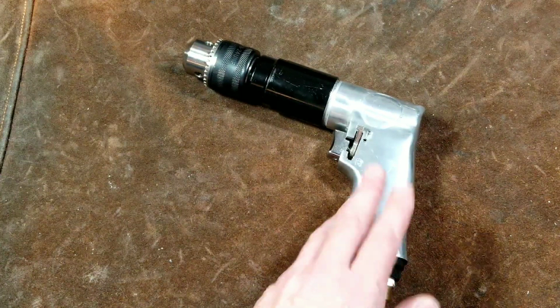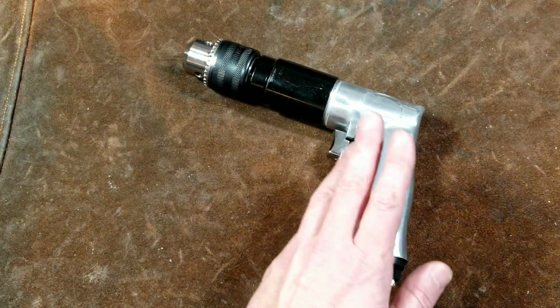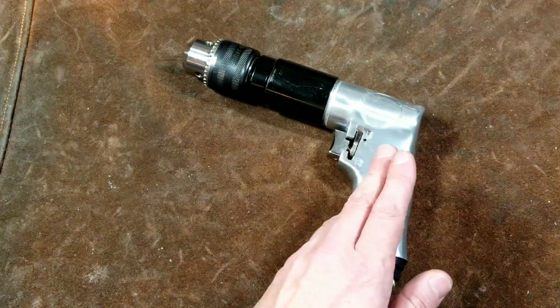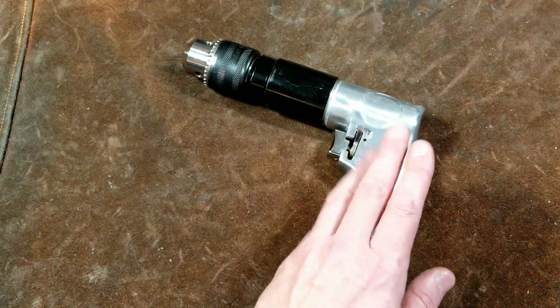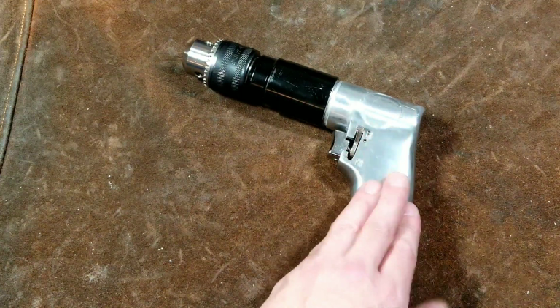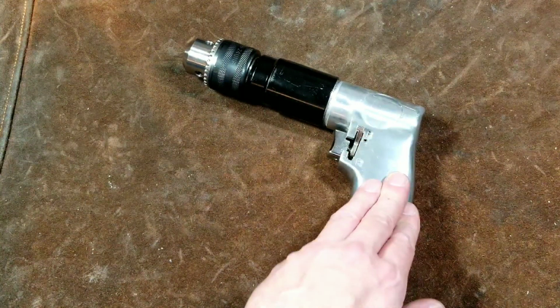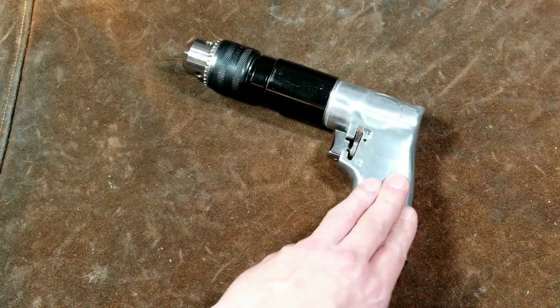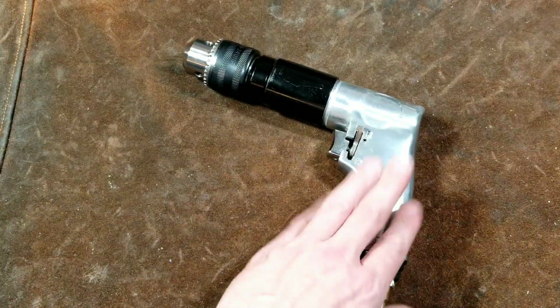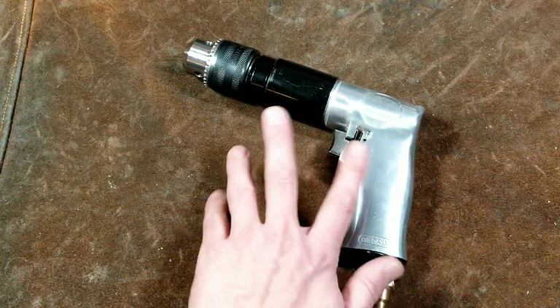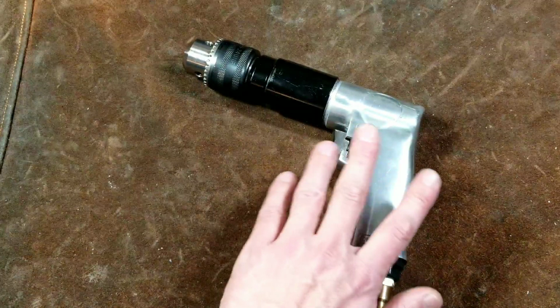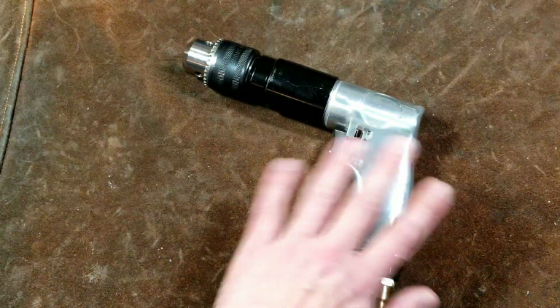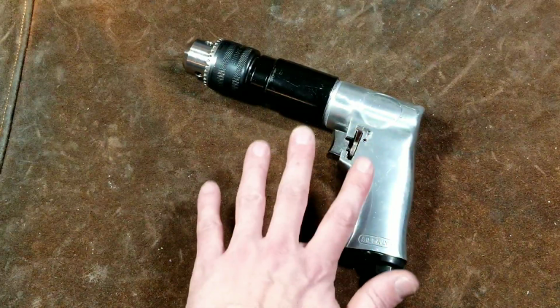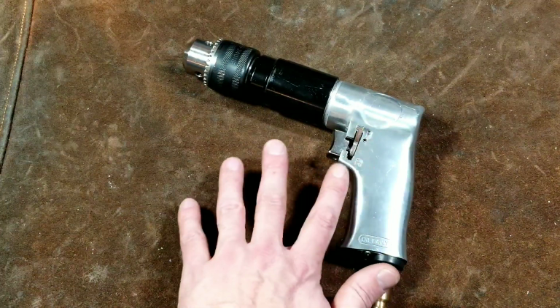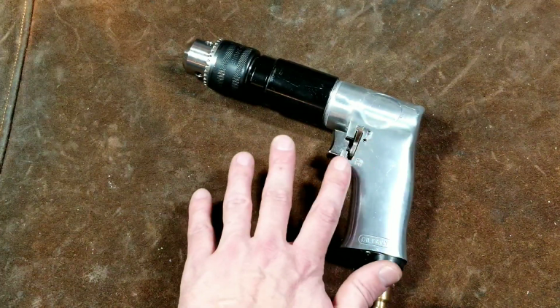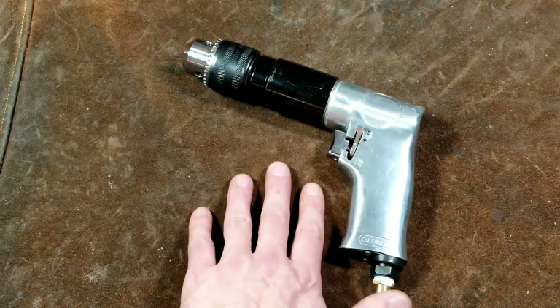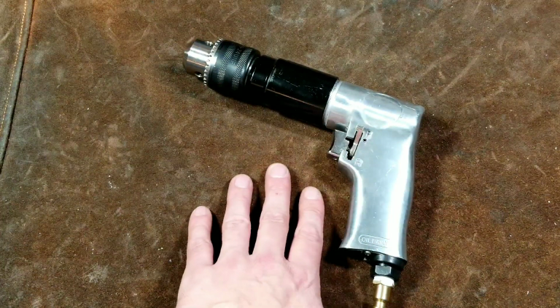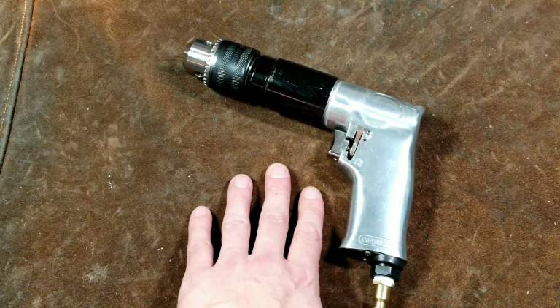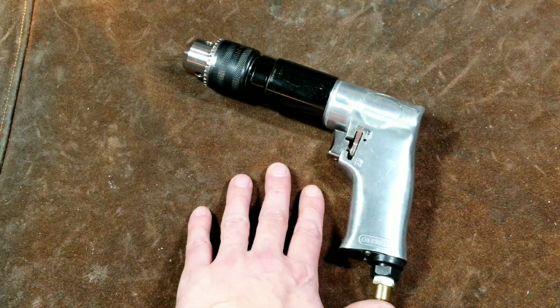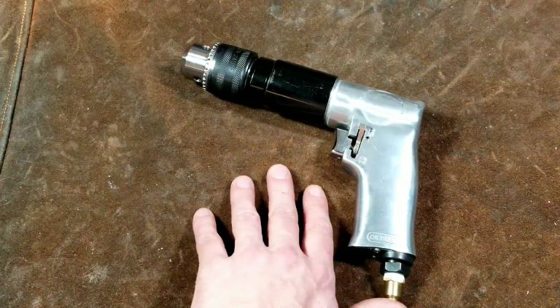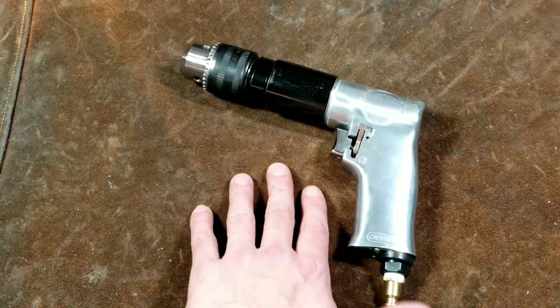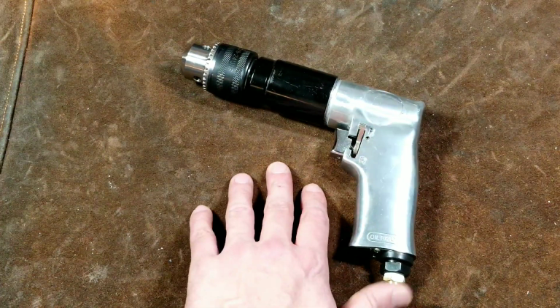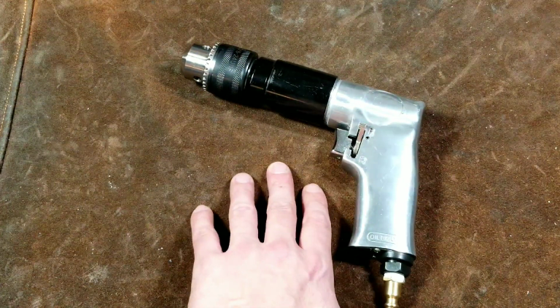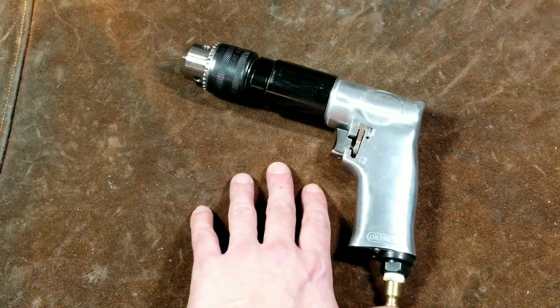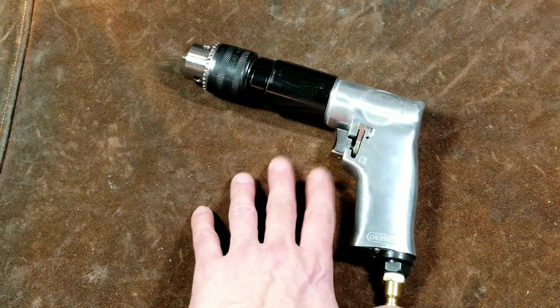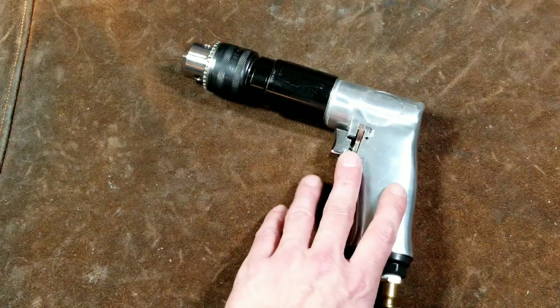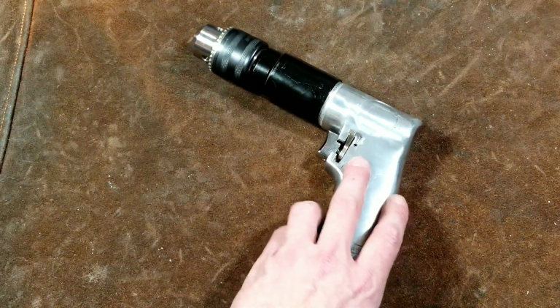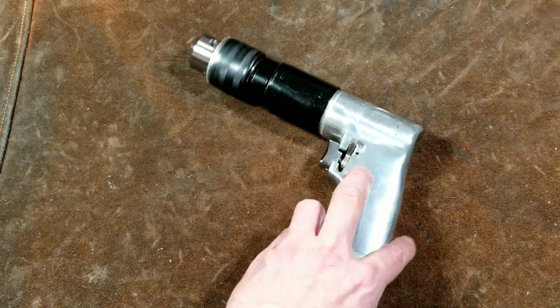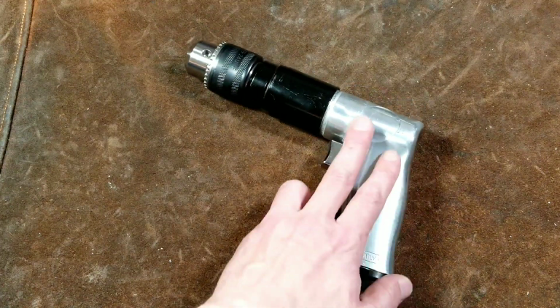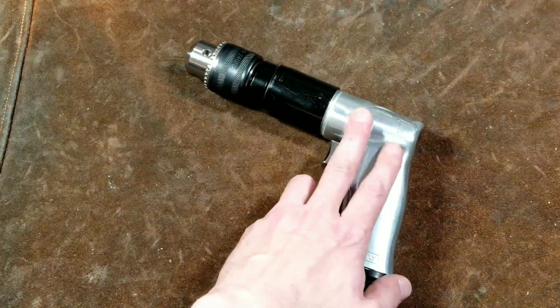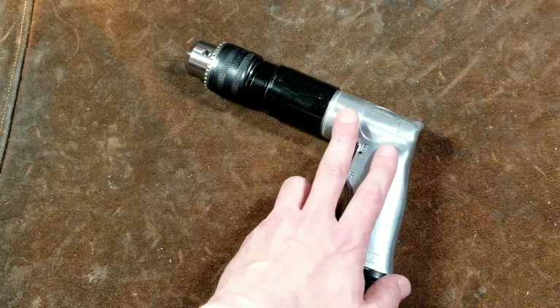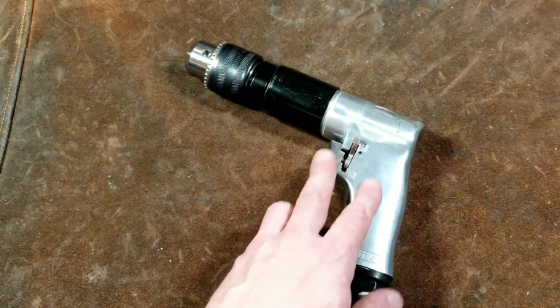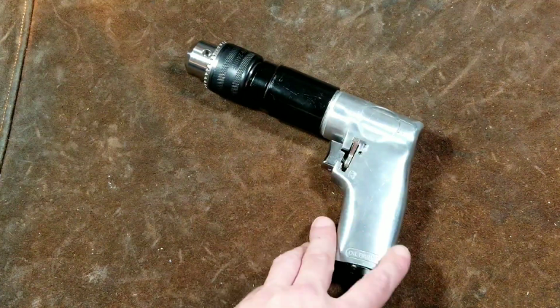Some of the issues is it's assembled just 100% totally dry. So if you run it just a couple of times and forget to put oil into it, the vanes start to chip and shatter.